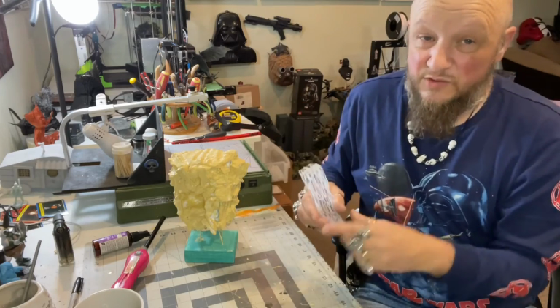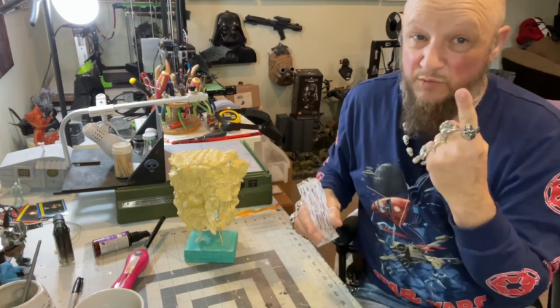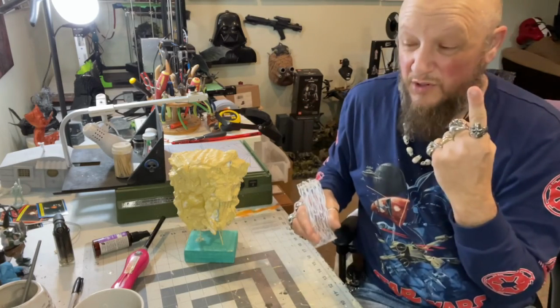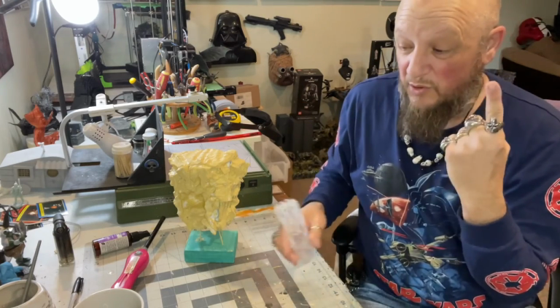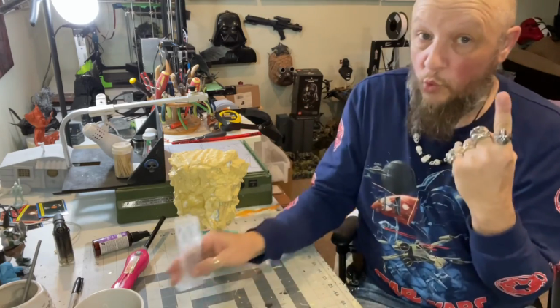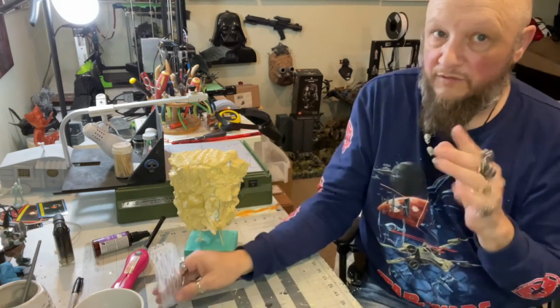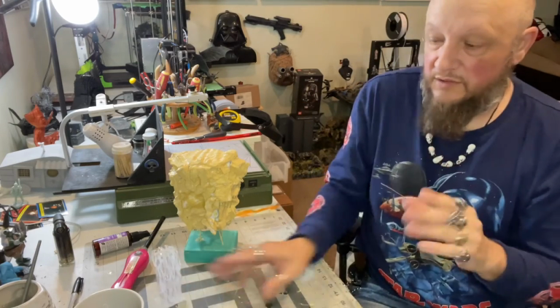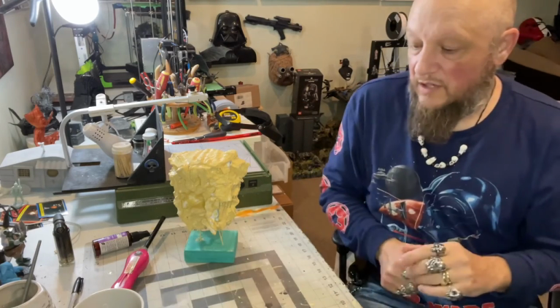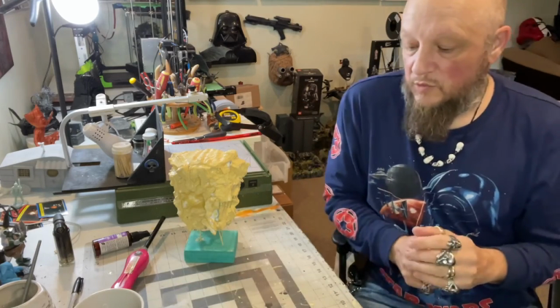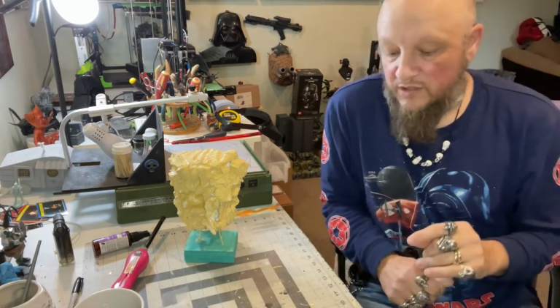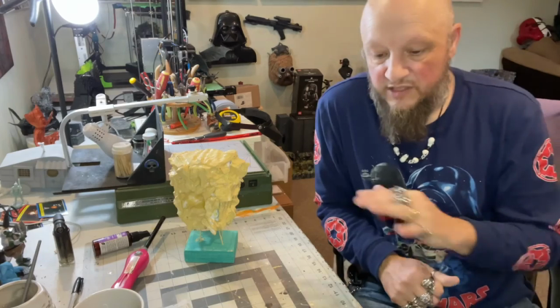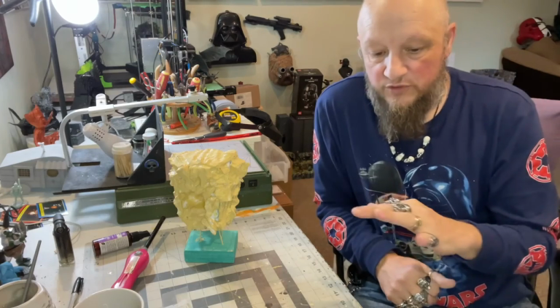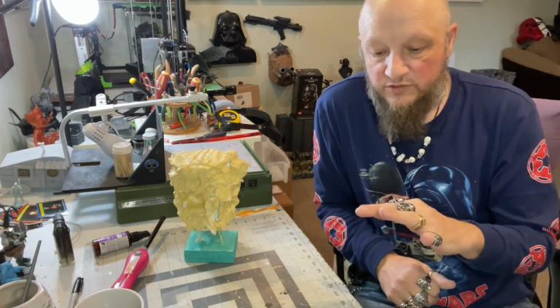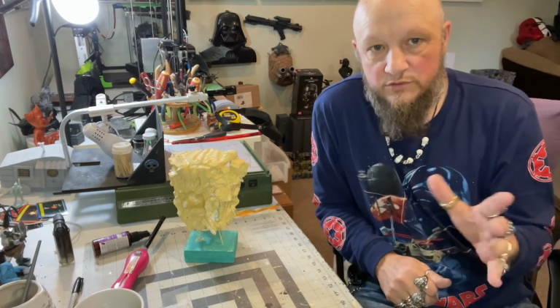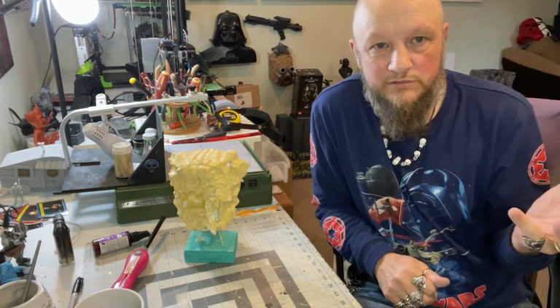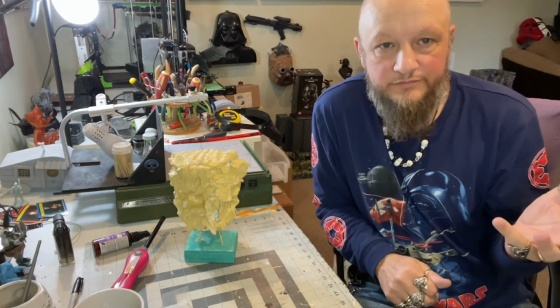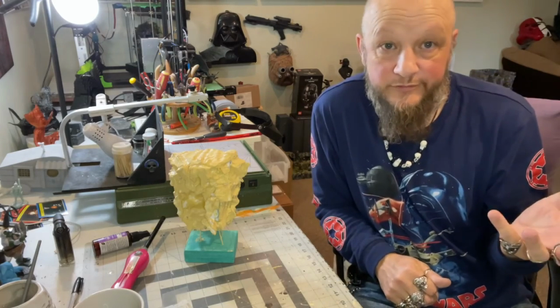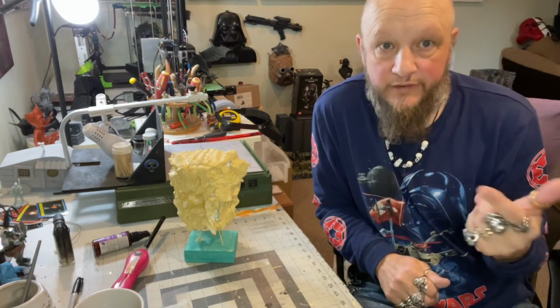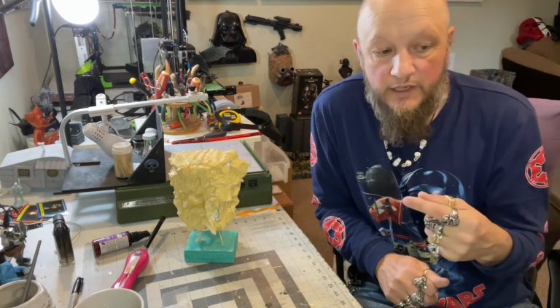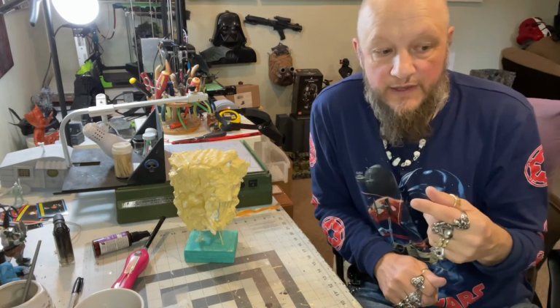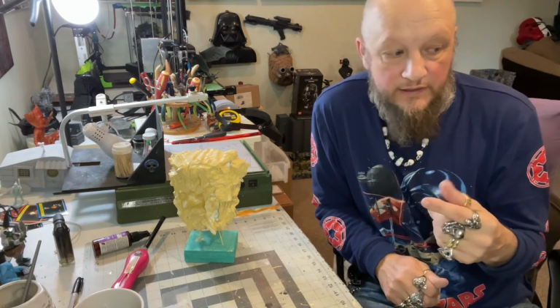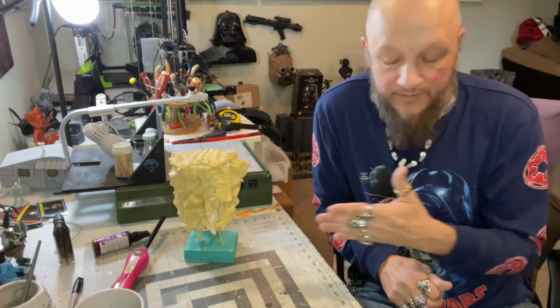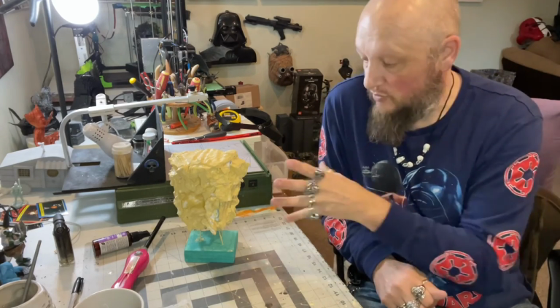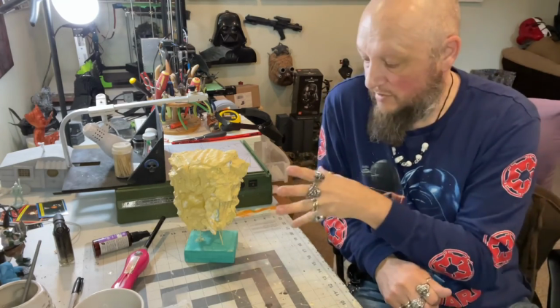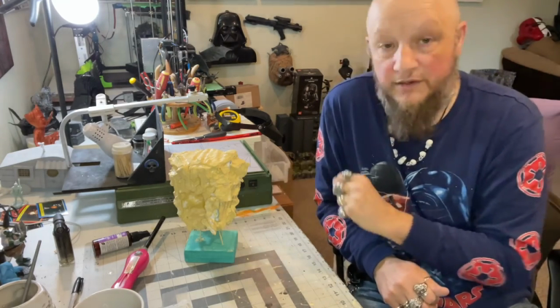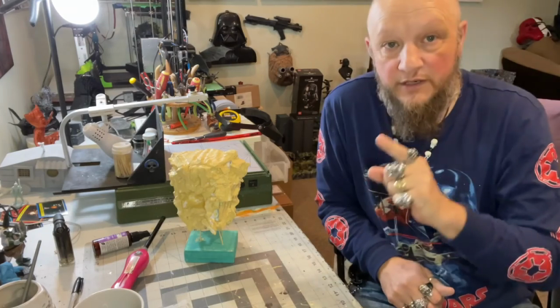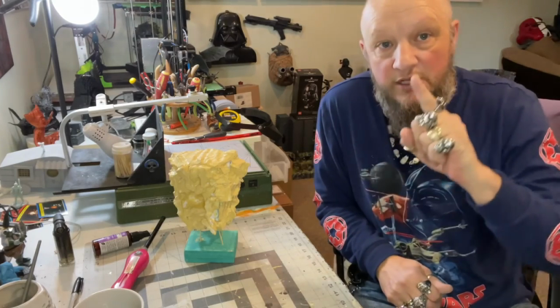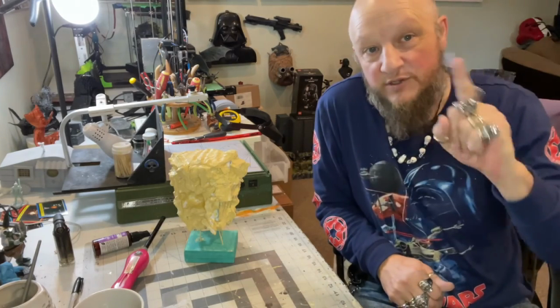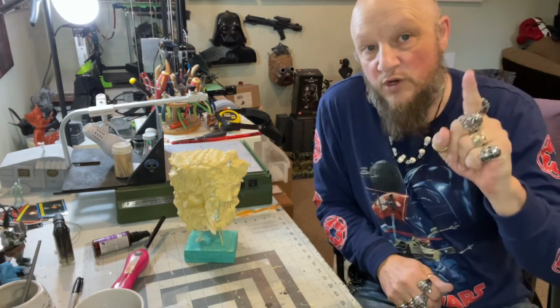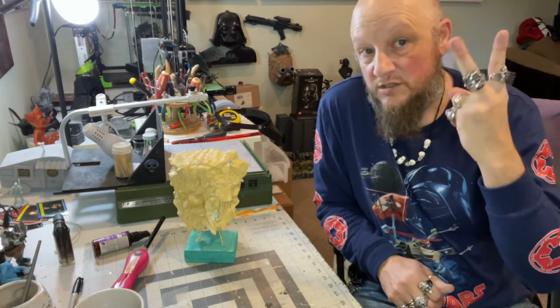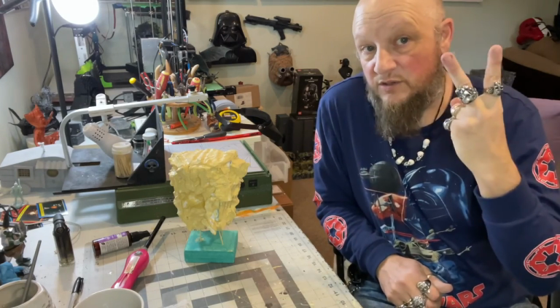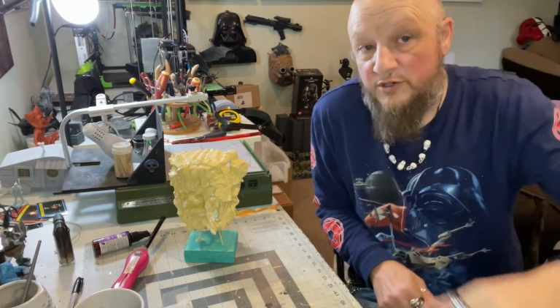This stuff has to set up — it'll probably take a day — so this will be part one of the build. We're trying to make shorter videos so they add up to the finished project. Thanks for watching, stay tuned for part two.